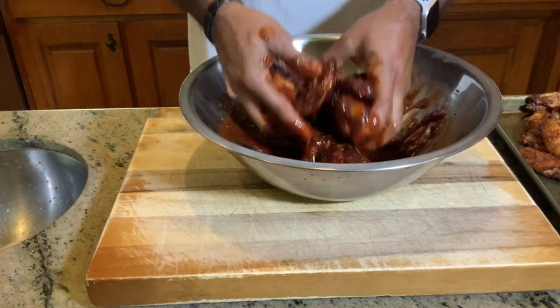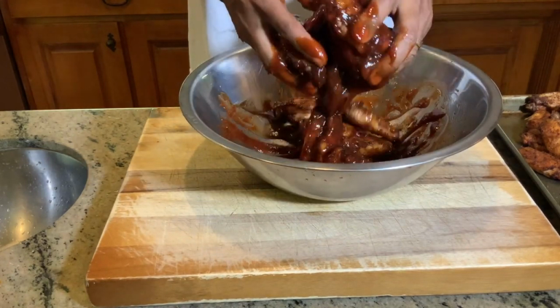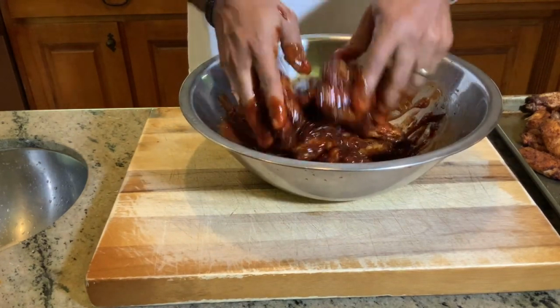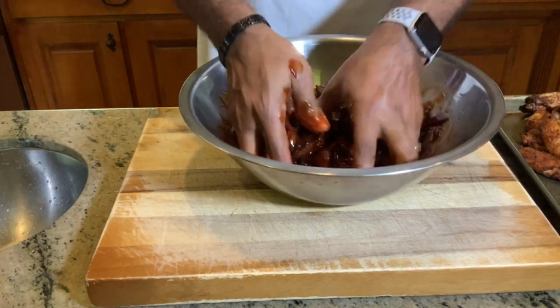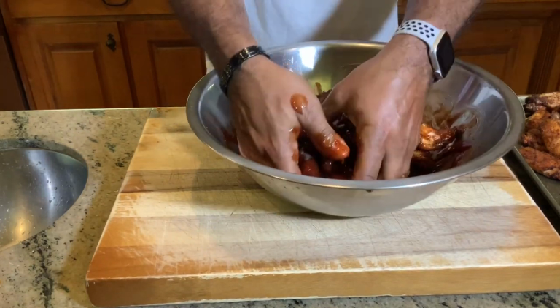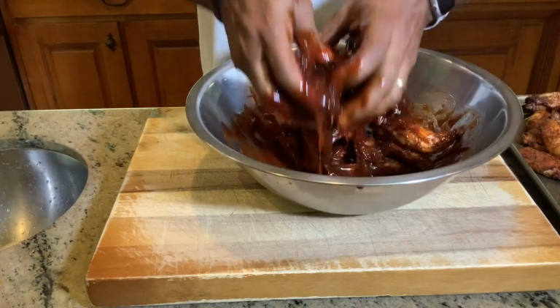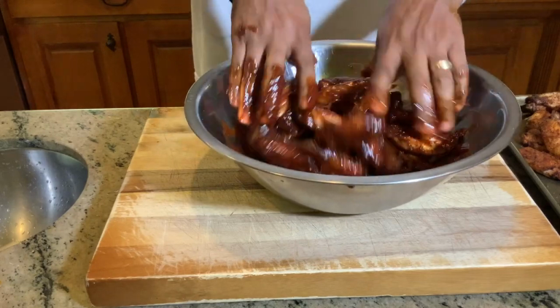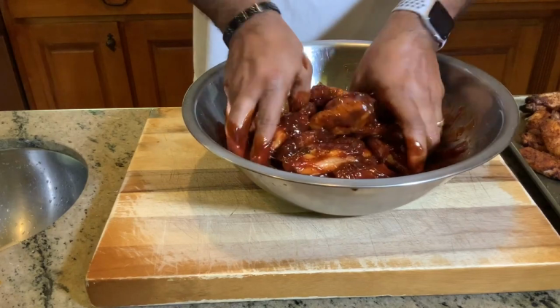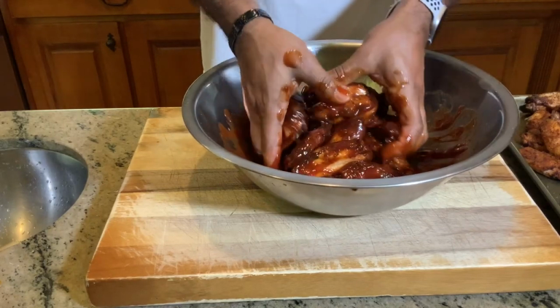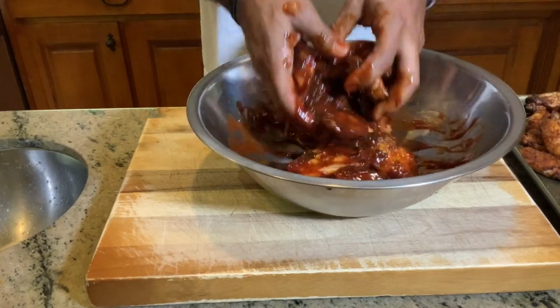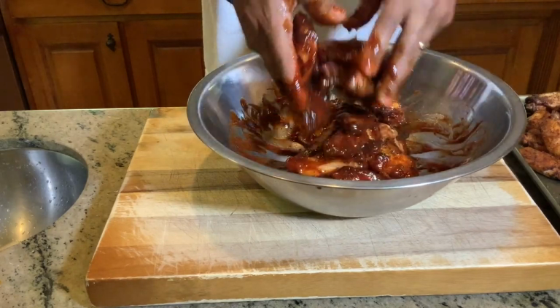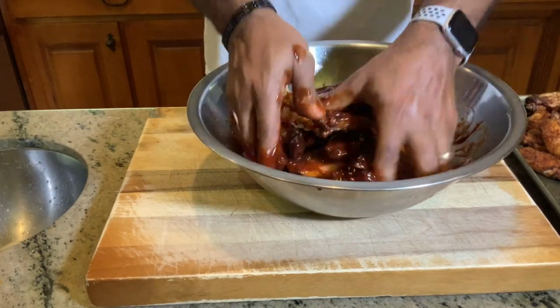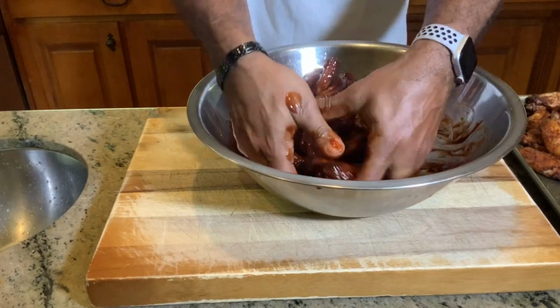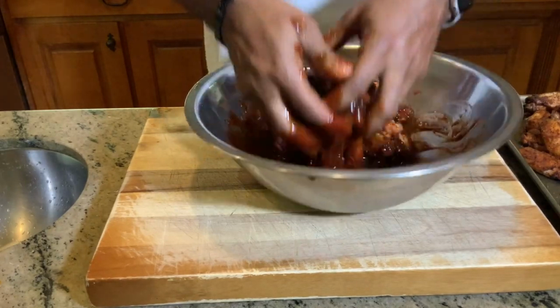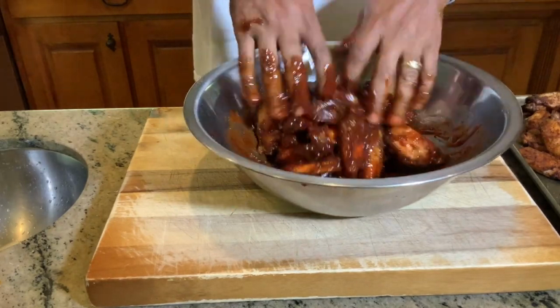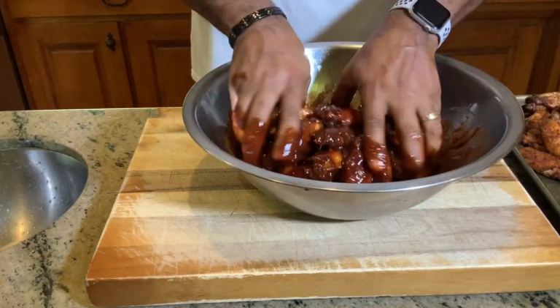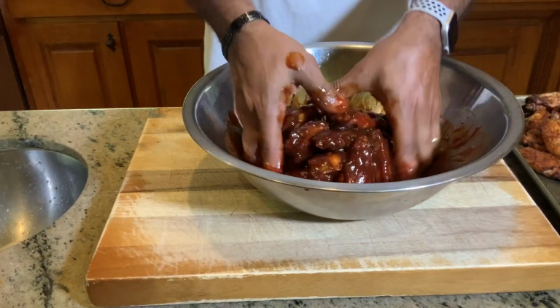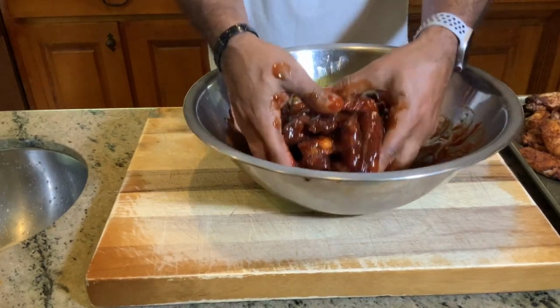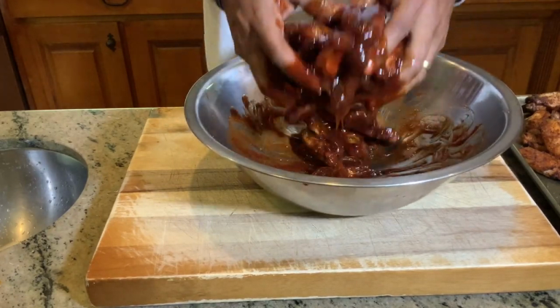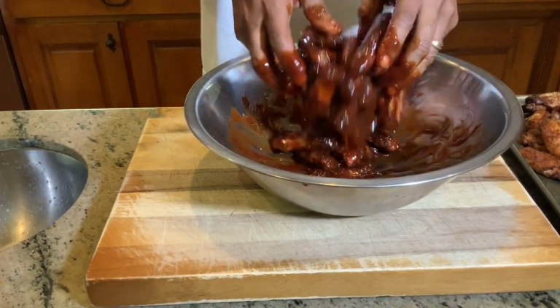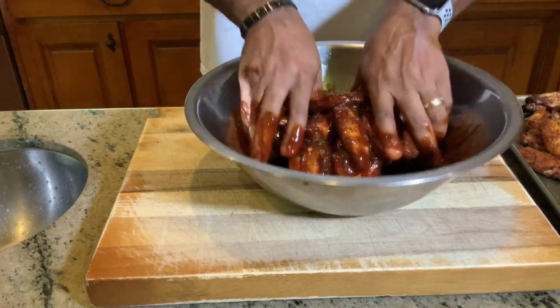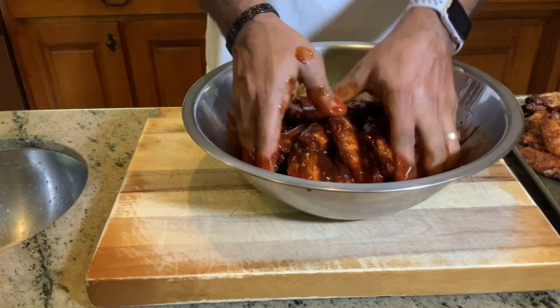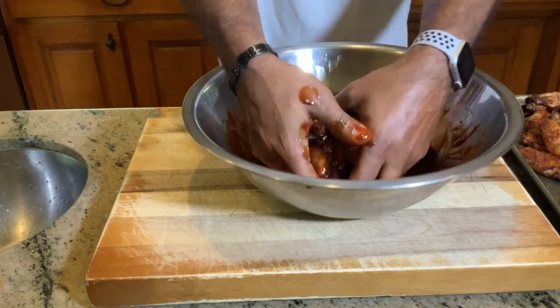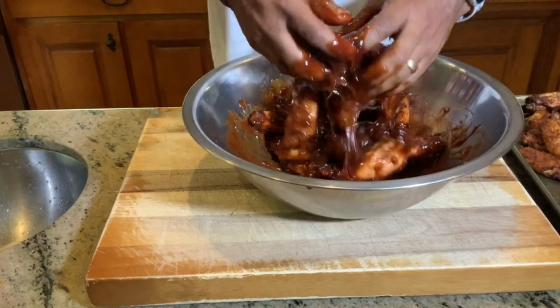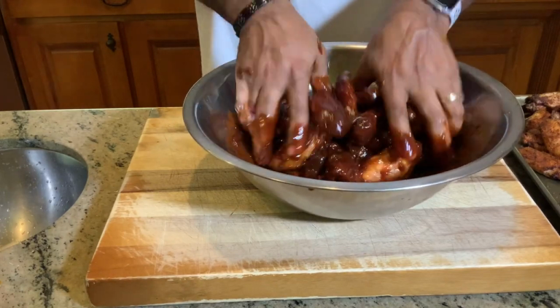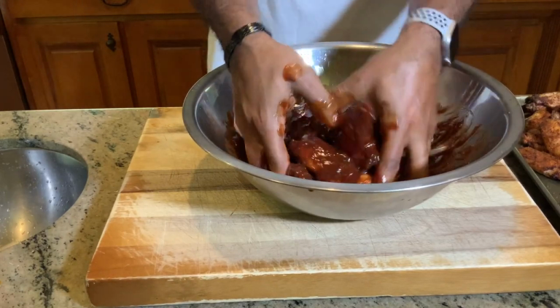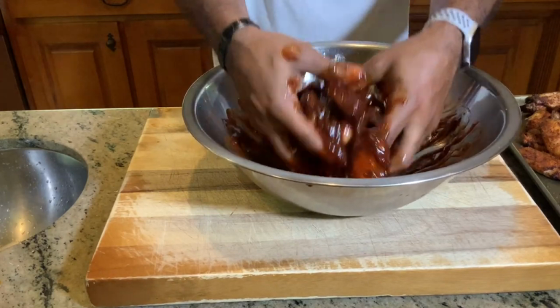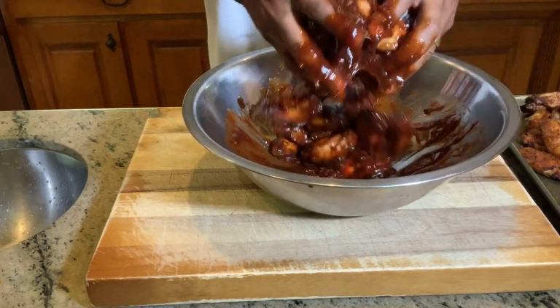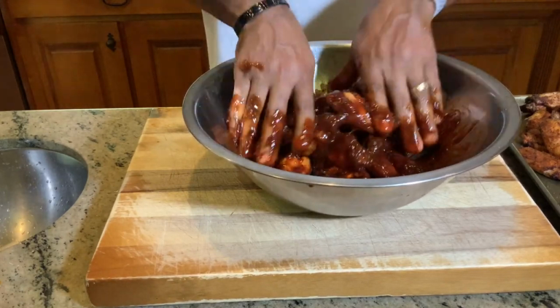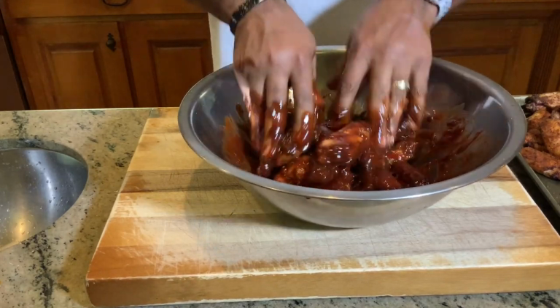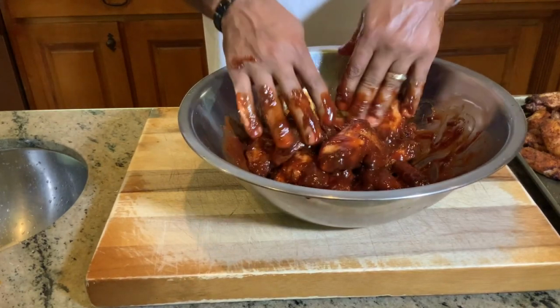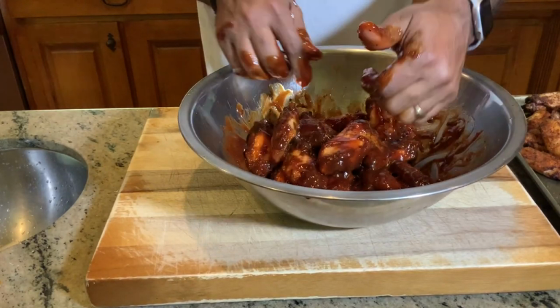Next step, we do our lemon pepper and then we'll close this video out. I will show you all three of these babies next to each other. We might put Wingstop out of business.